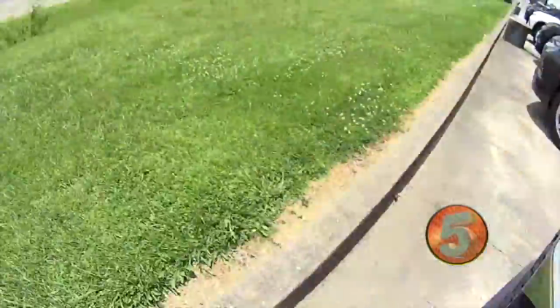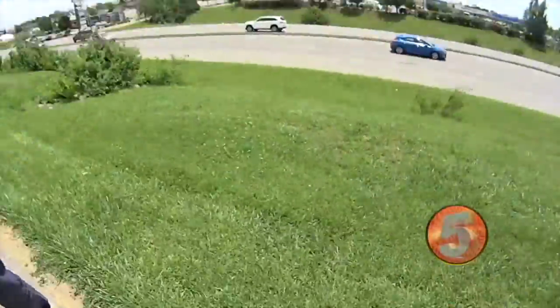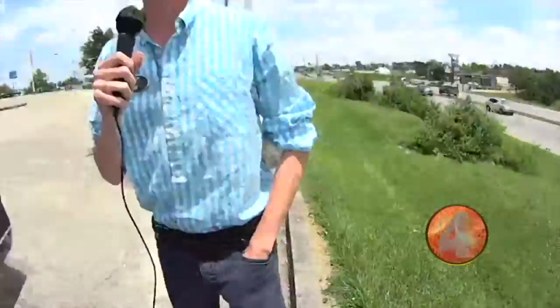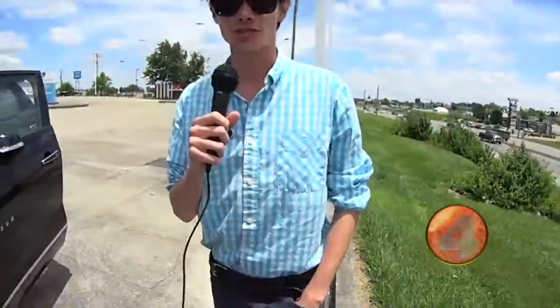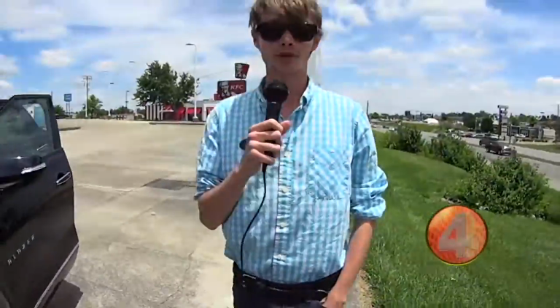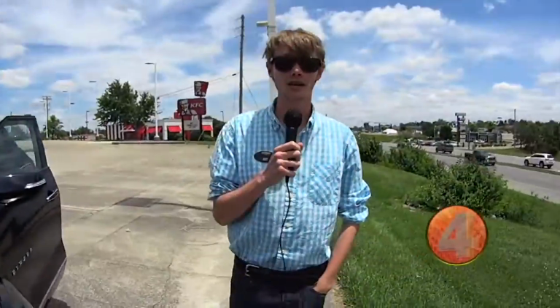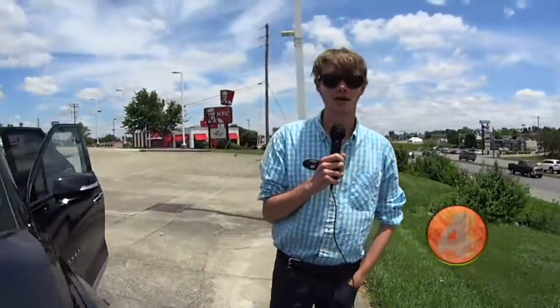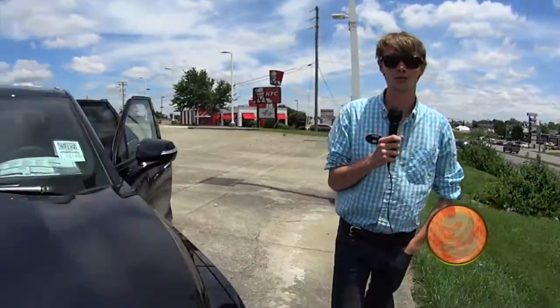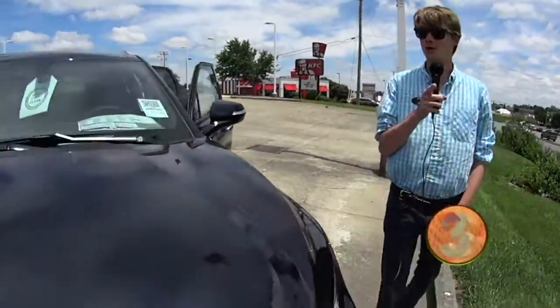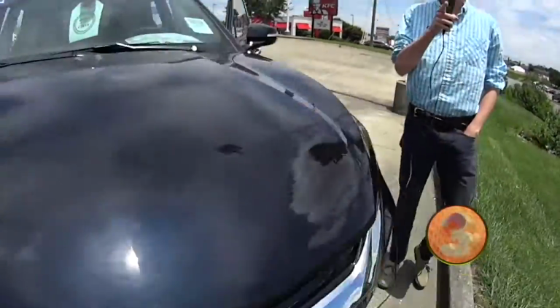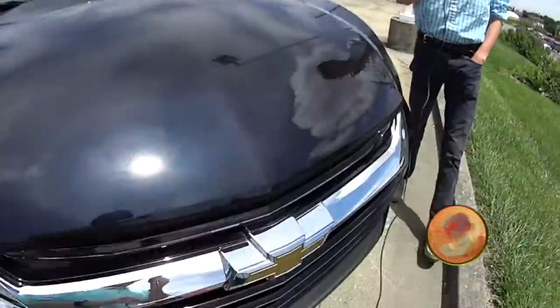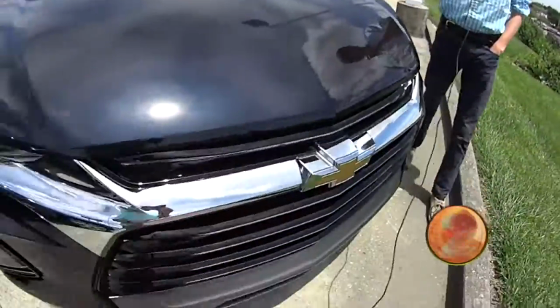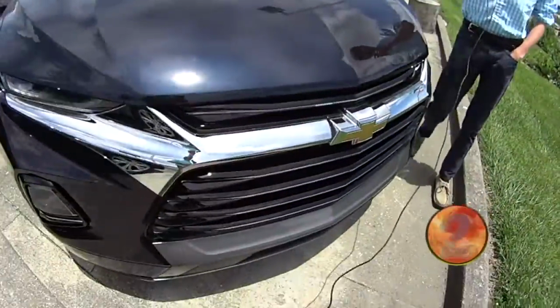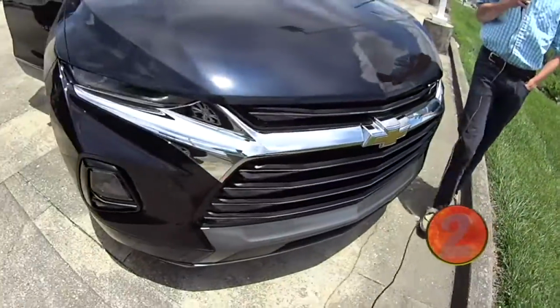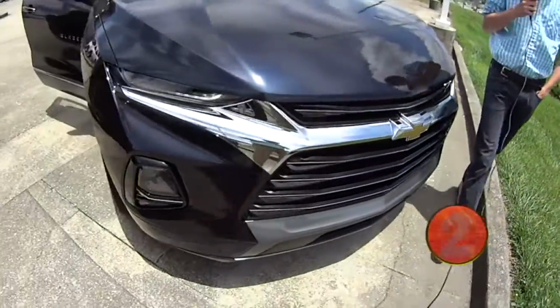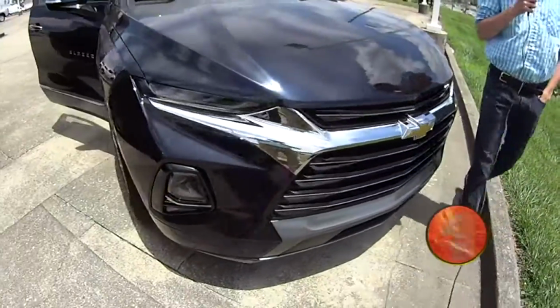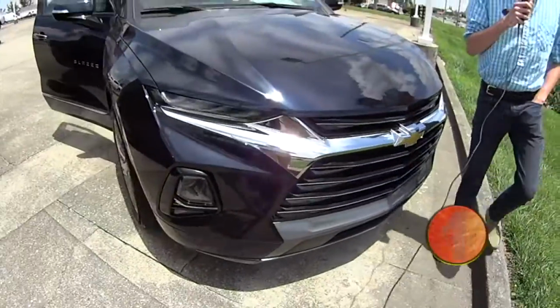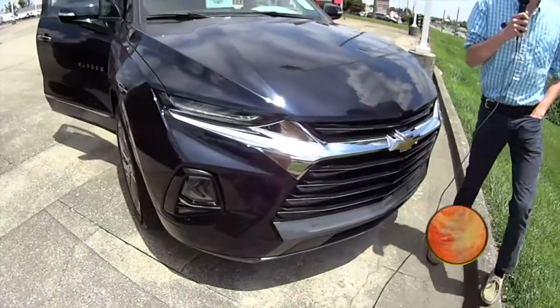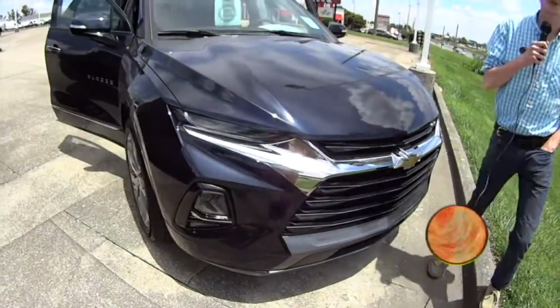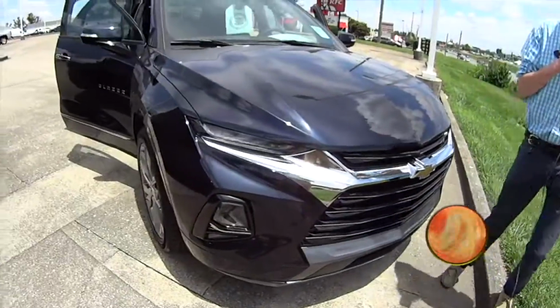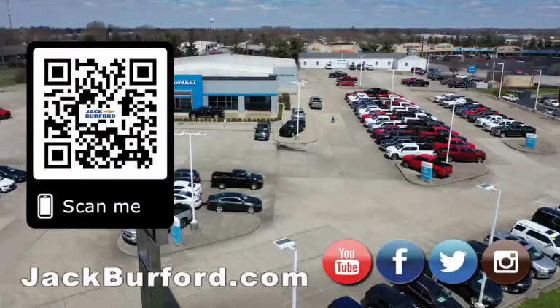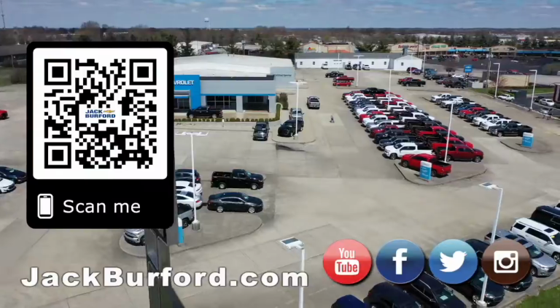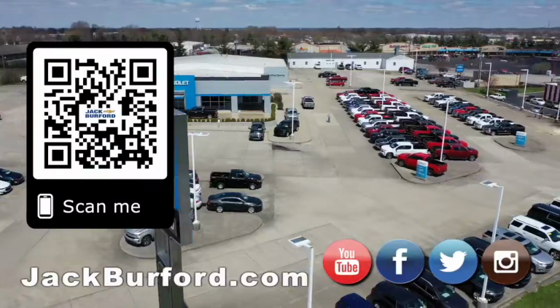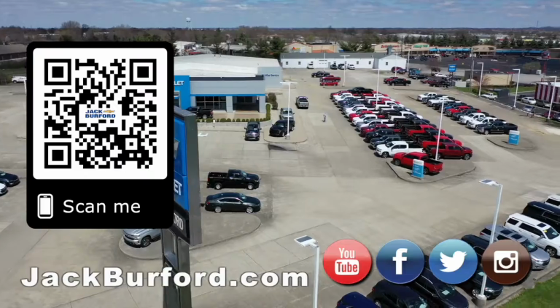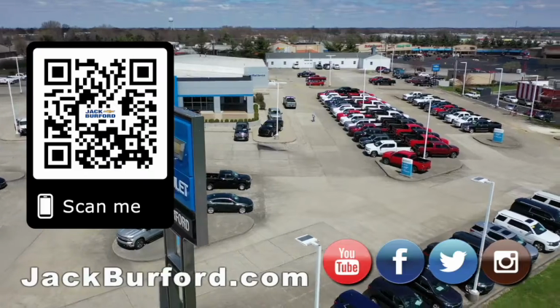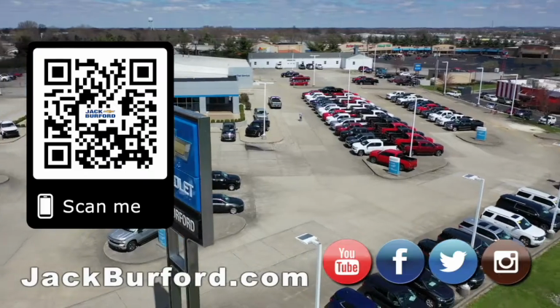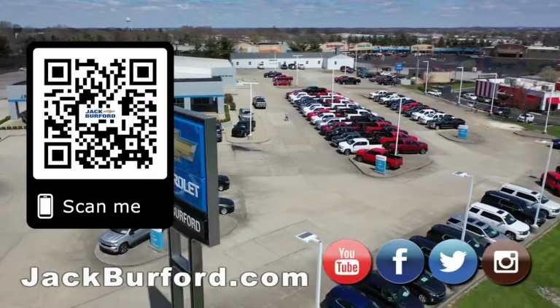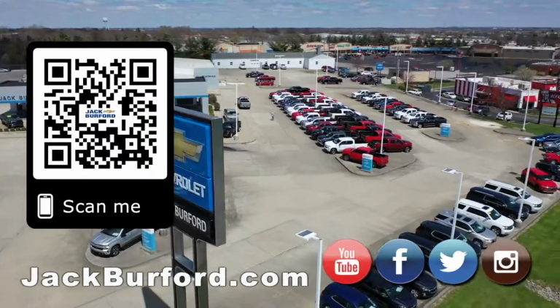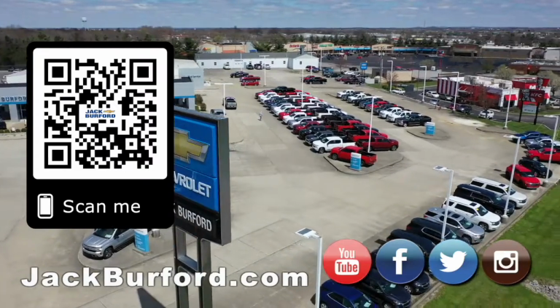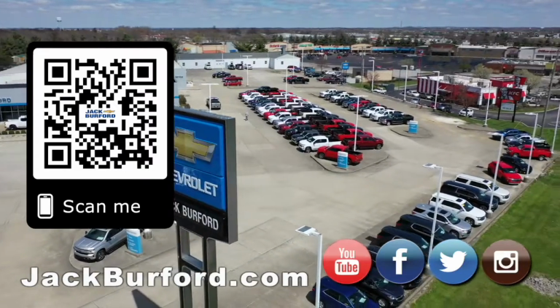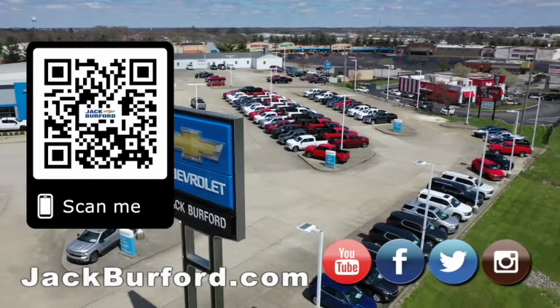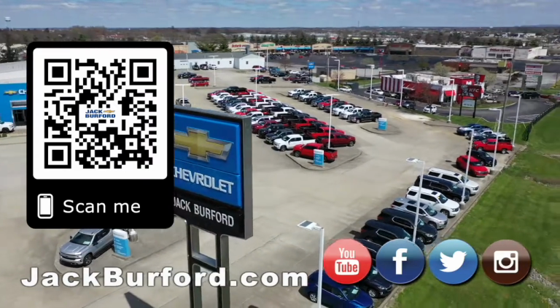Our website is jackburford.com. Subscribe to our YouTube channel — we're on every social media as well. Why would you buy a vehicle anywhere else?